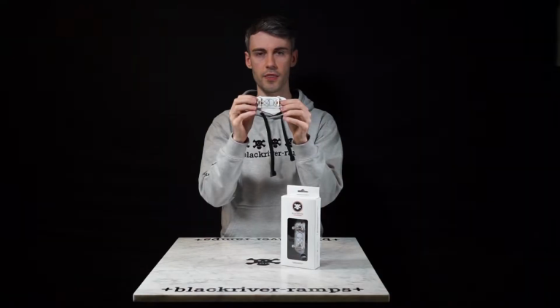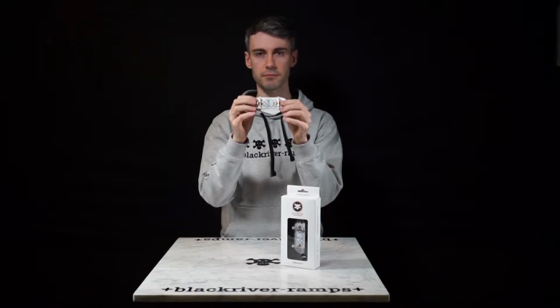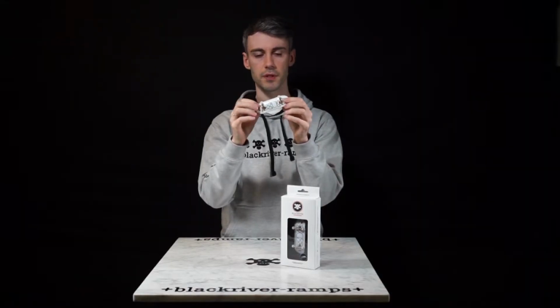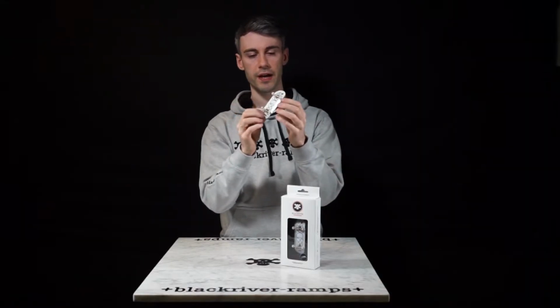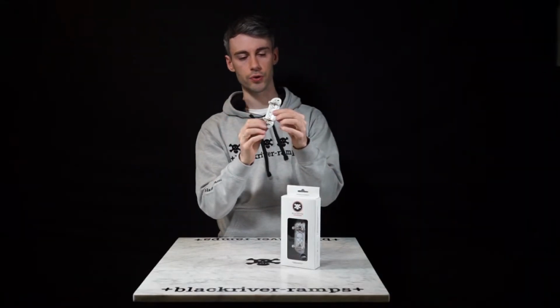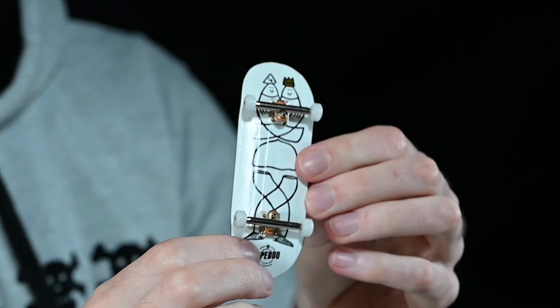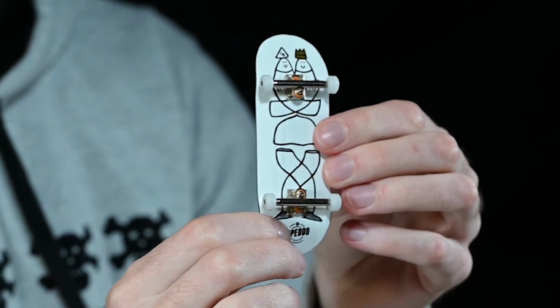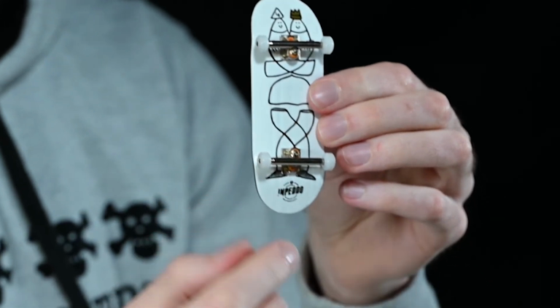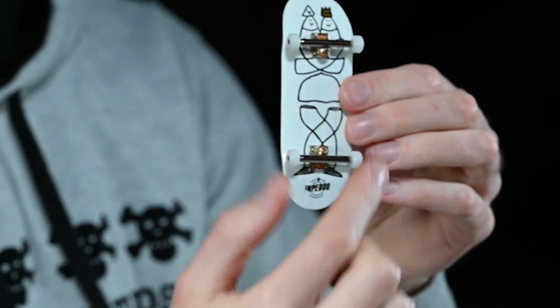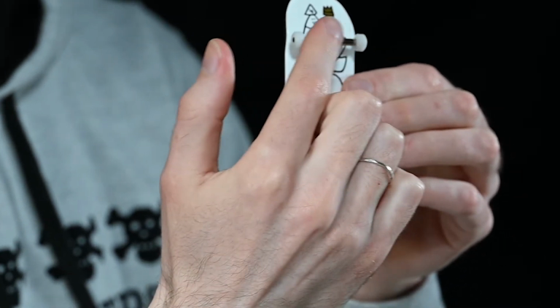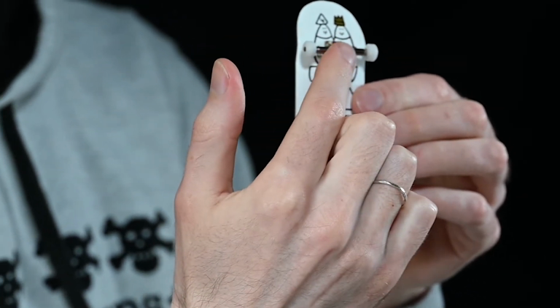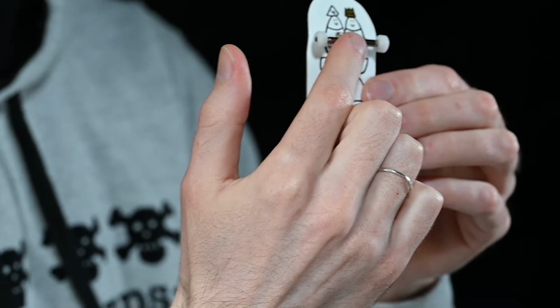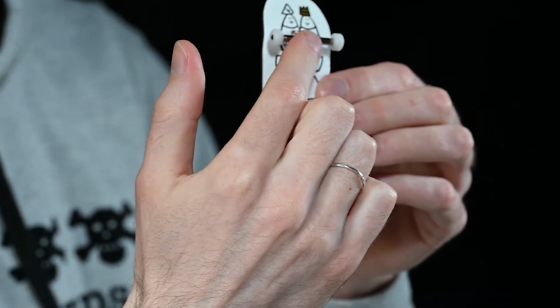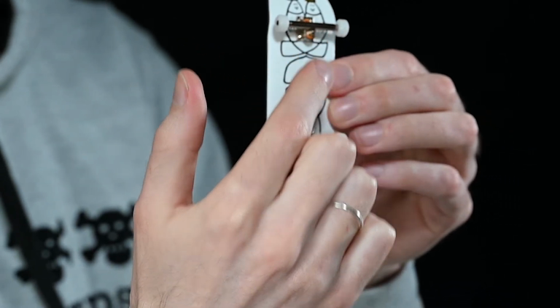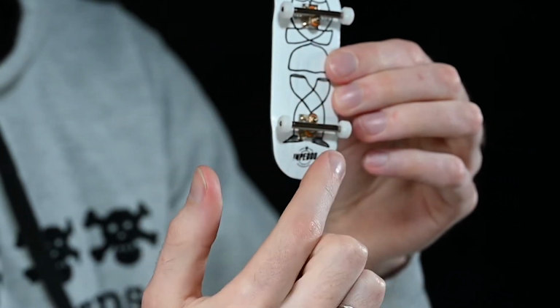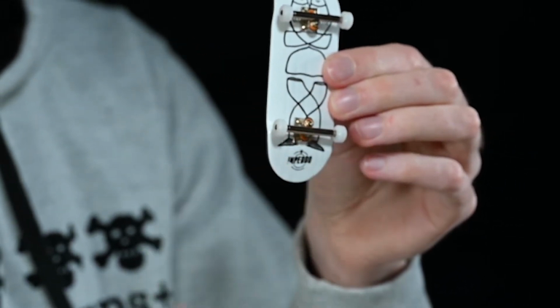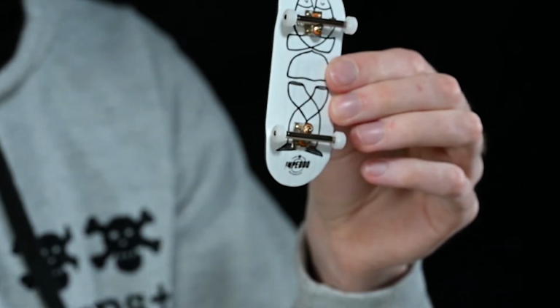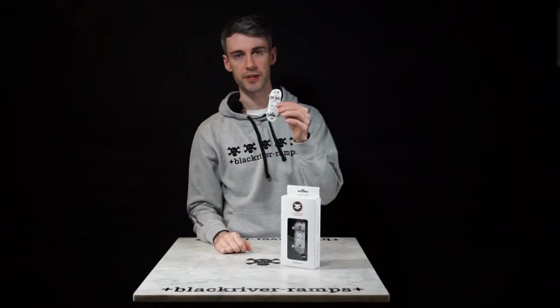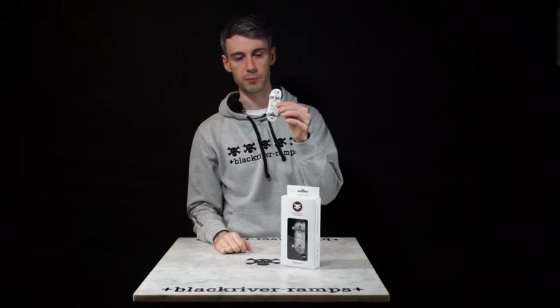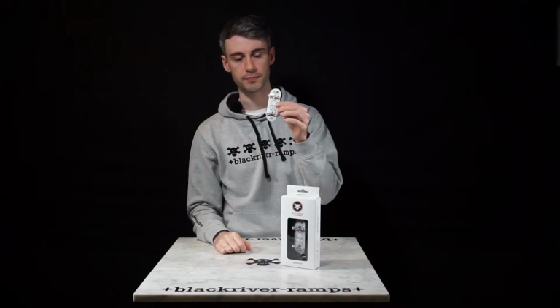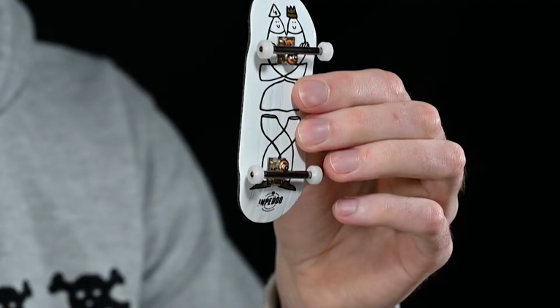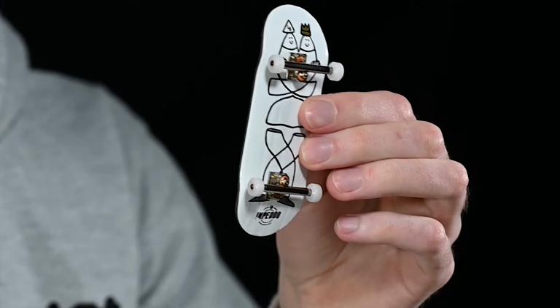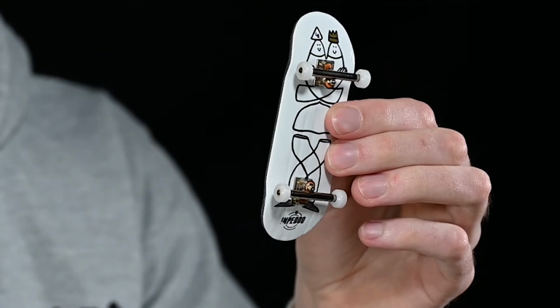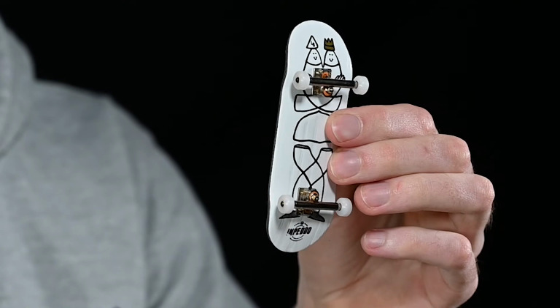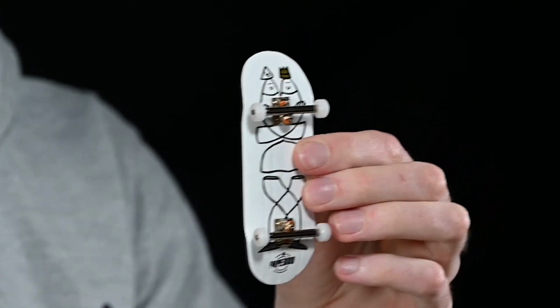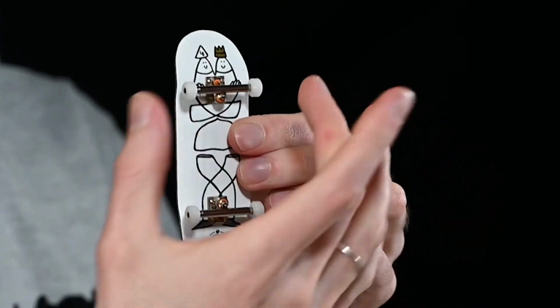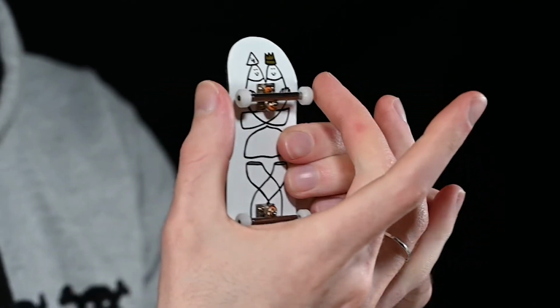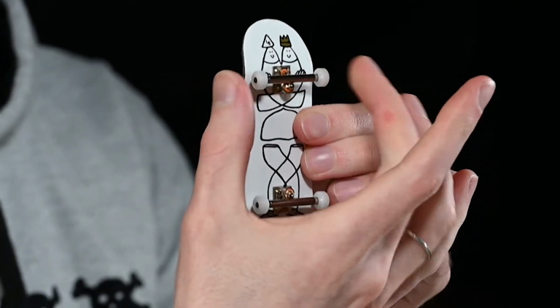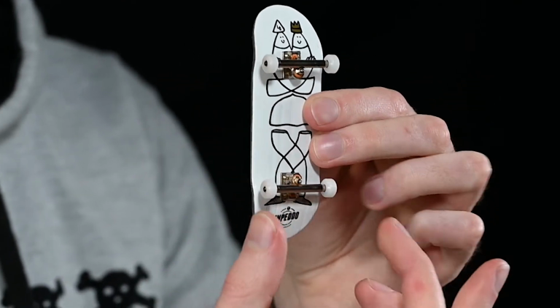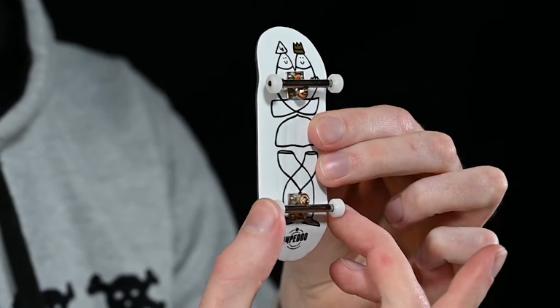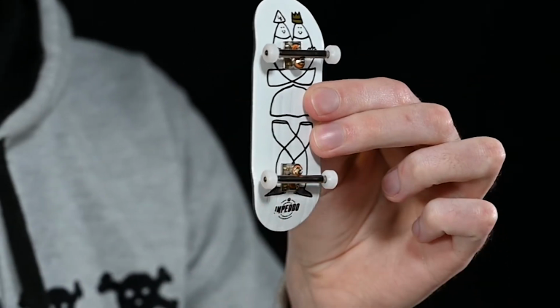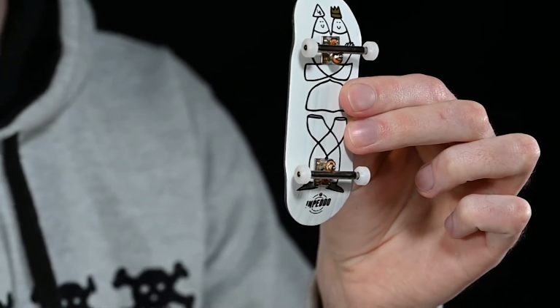Then we have the trucks — these are the metal points at the nose and tail of the complete fingerboard. We also have the bearing wheels; of course we have four affixed to the trucks.